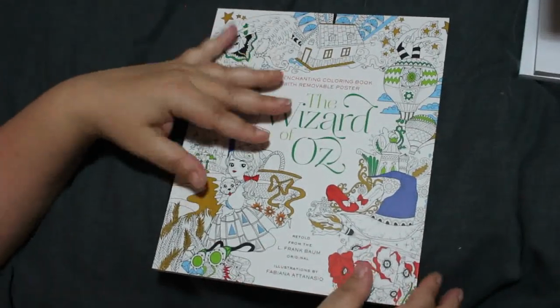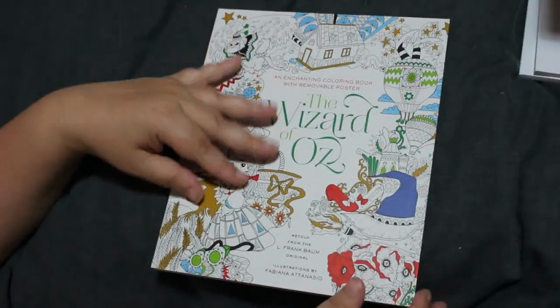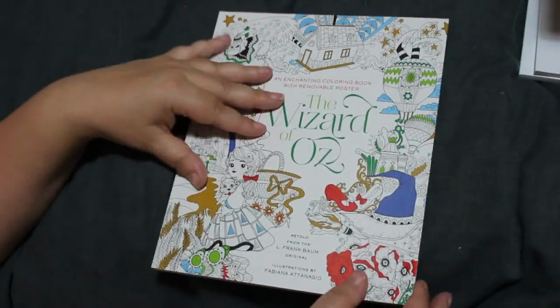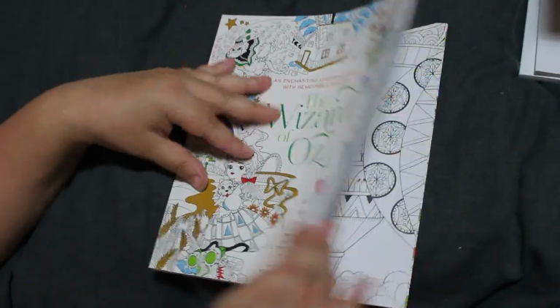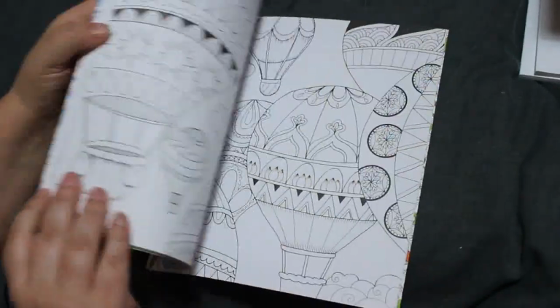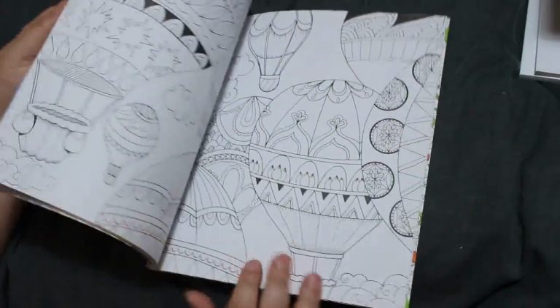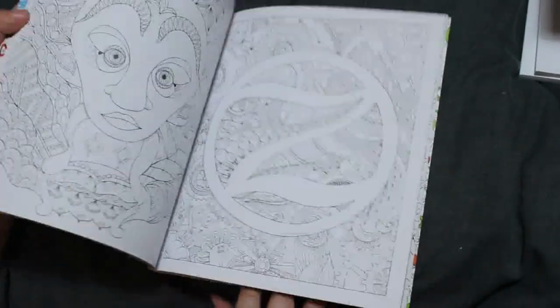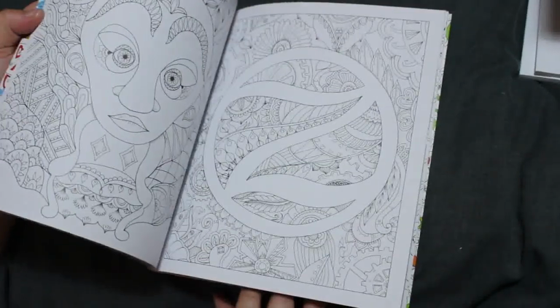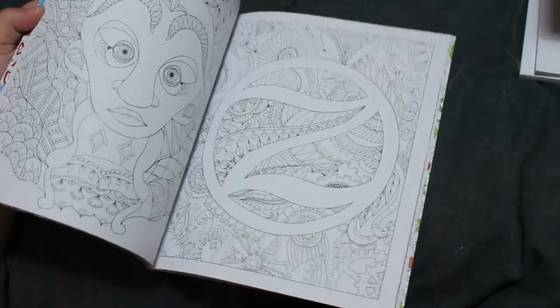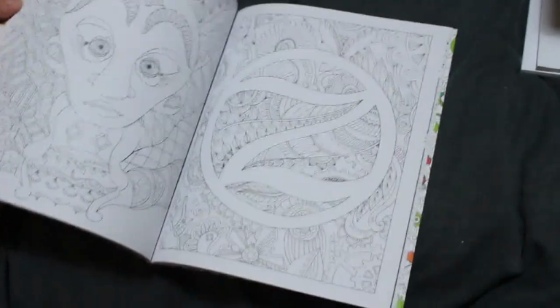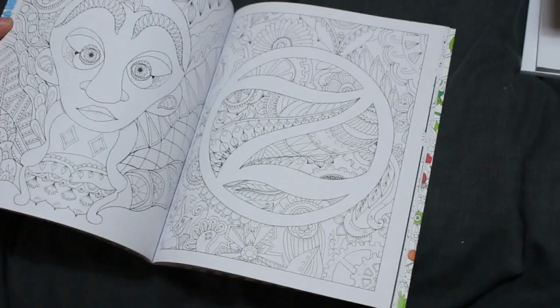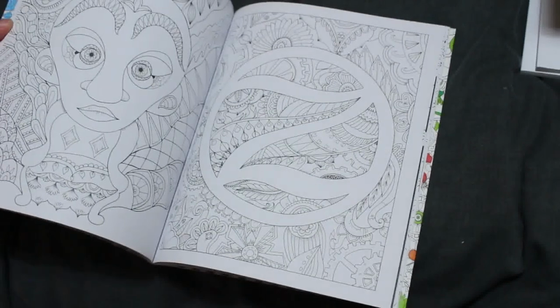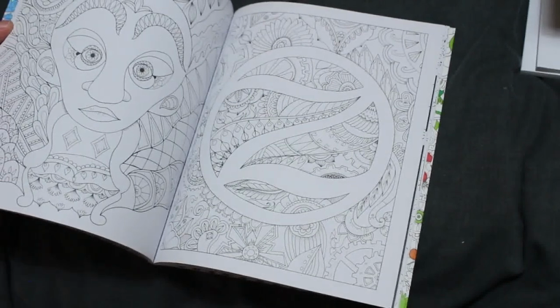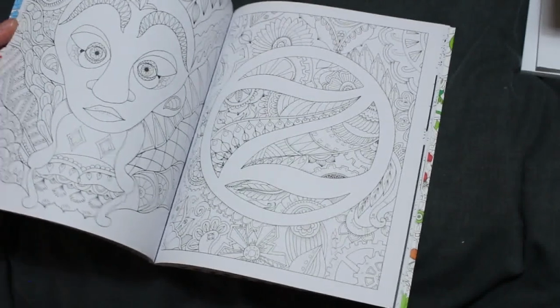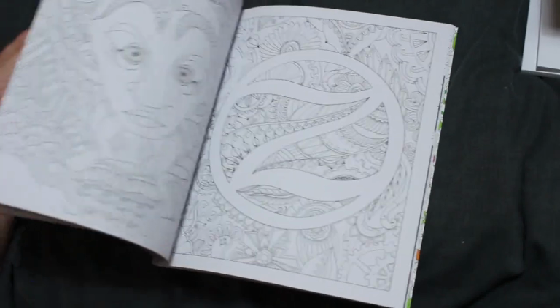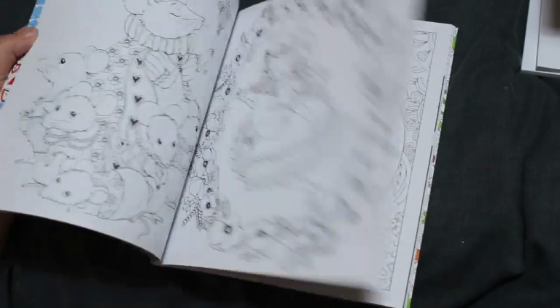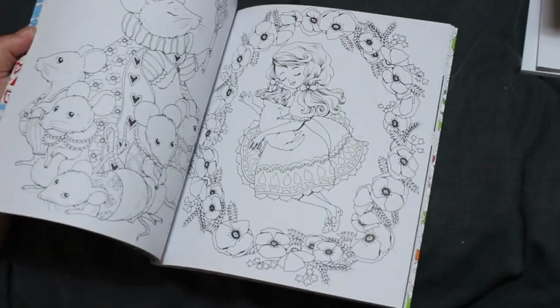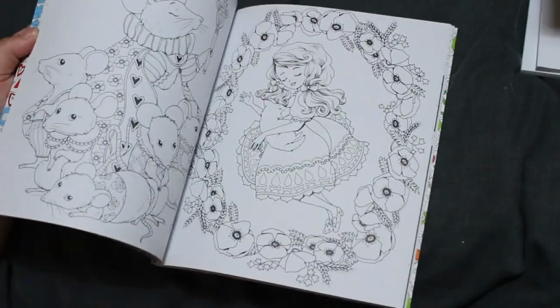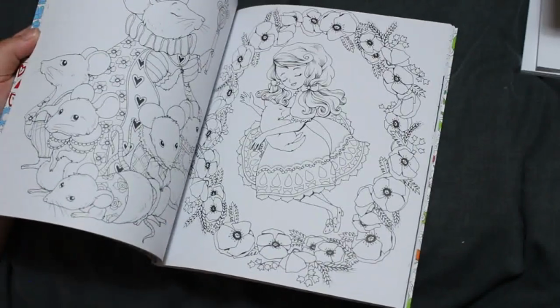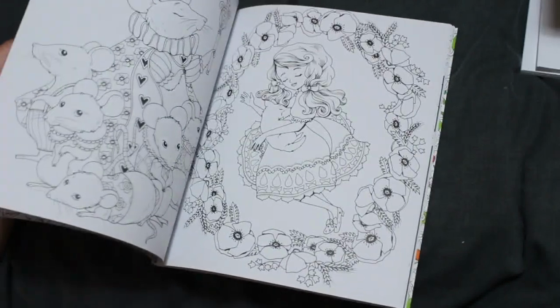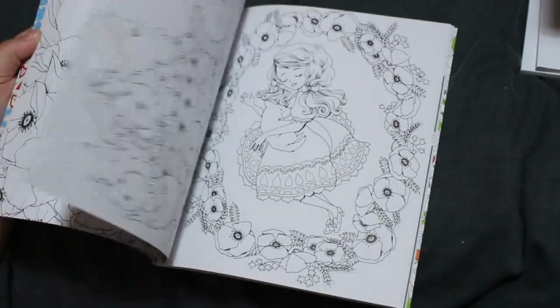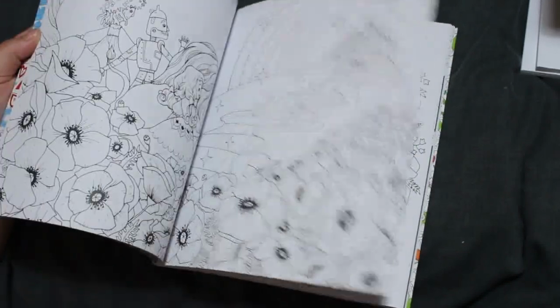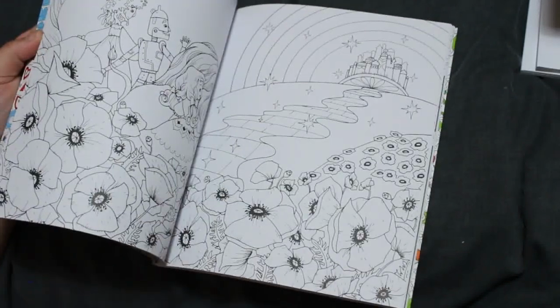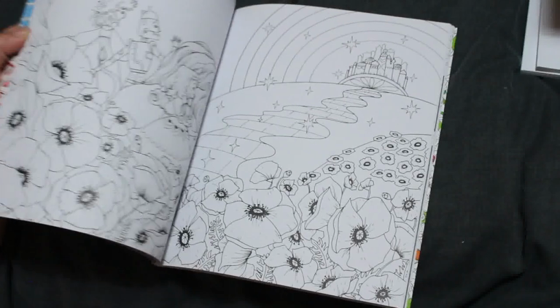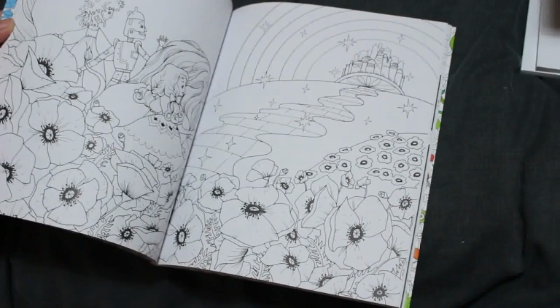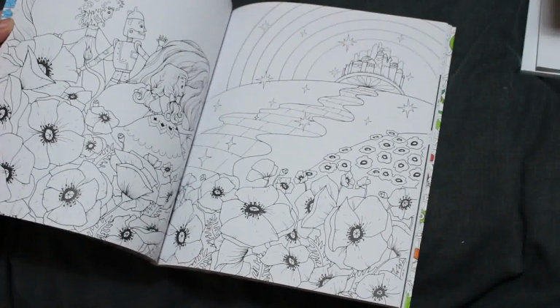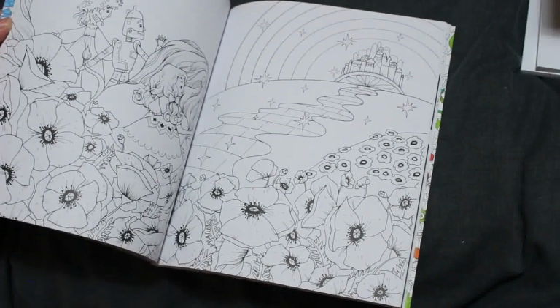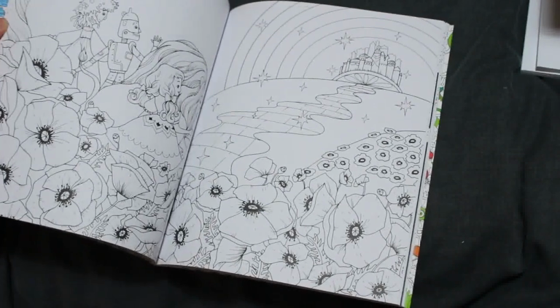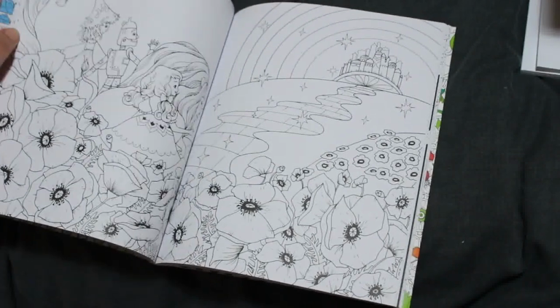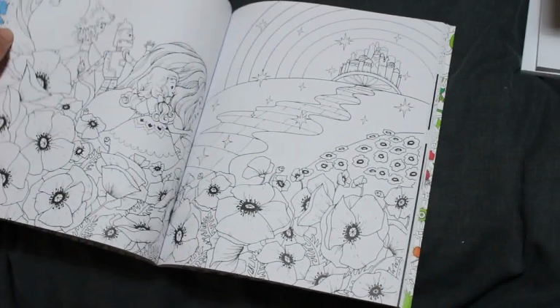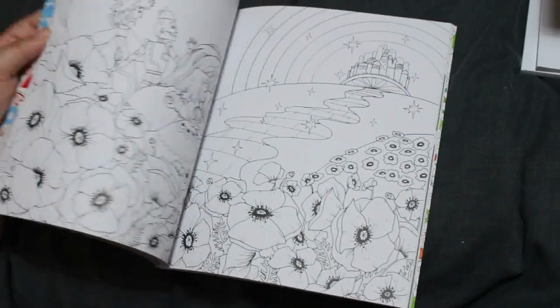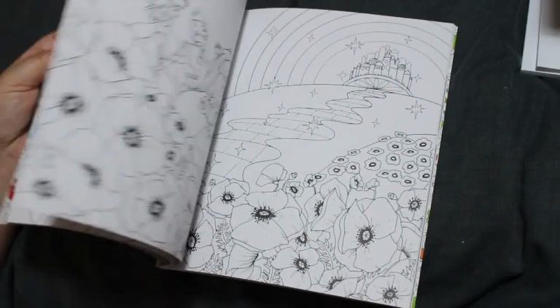I've also got two Fabiana Atanasio ones. I've got the Wizard of Oz — the way people love Alice is the way I like the Wizard of Oz, I've always loved it. I haven't done one yet but I will. Oh, I like the Poppy Field page.